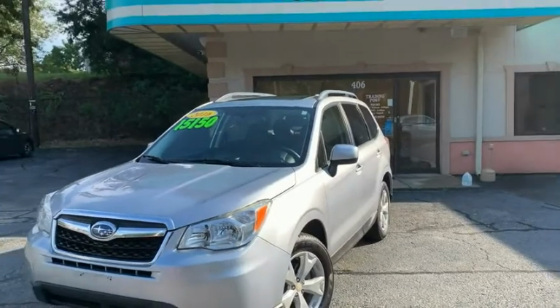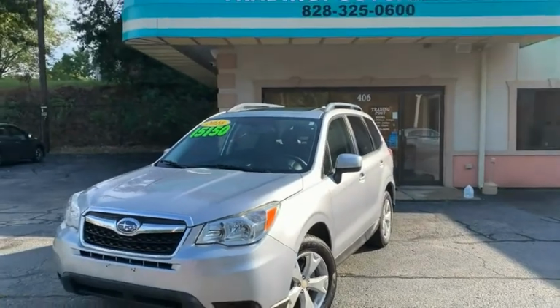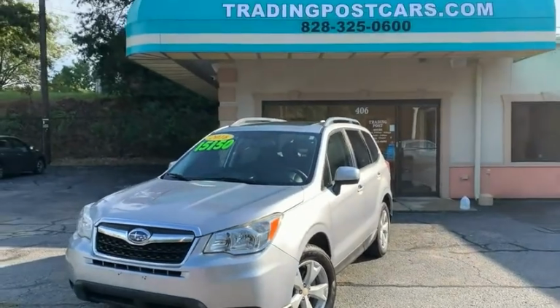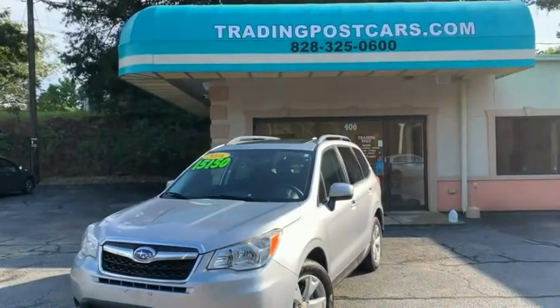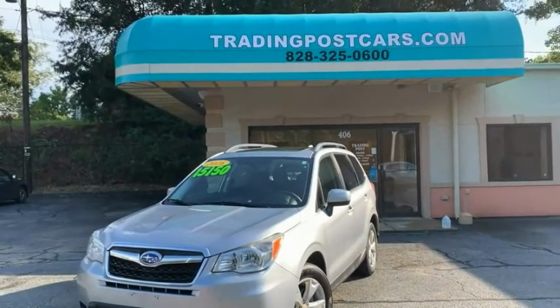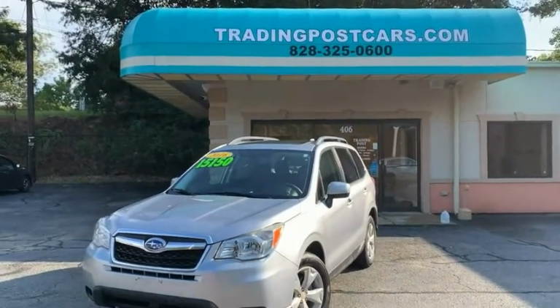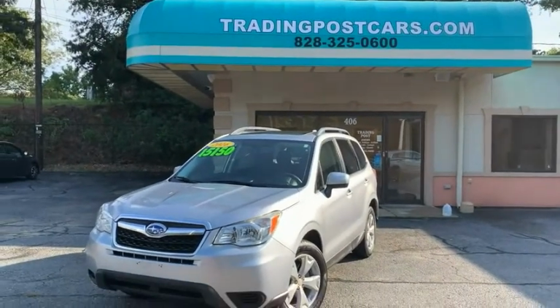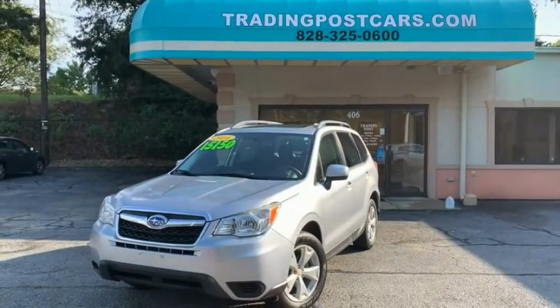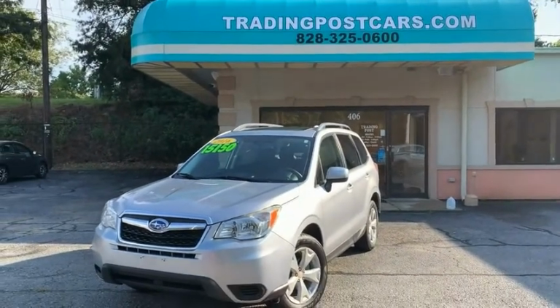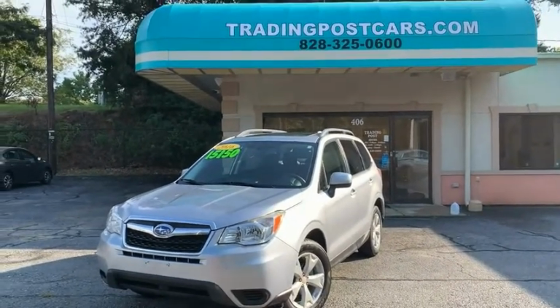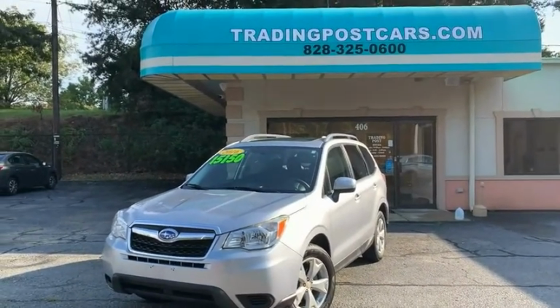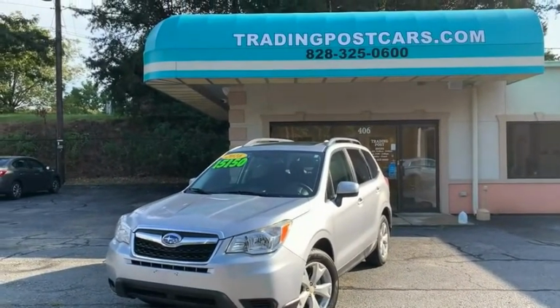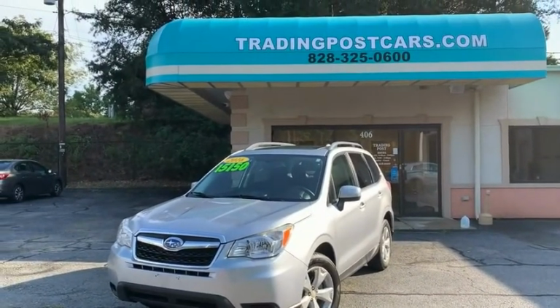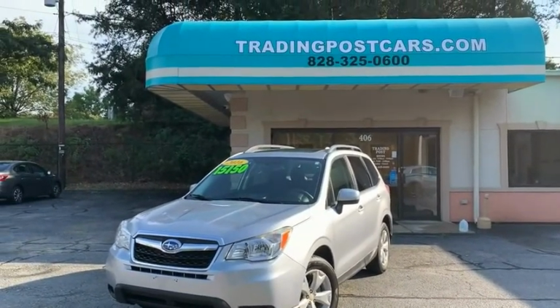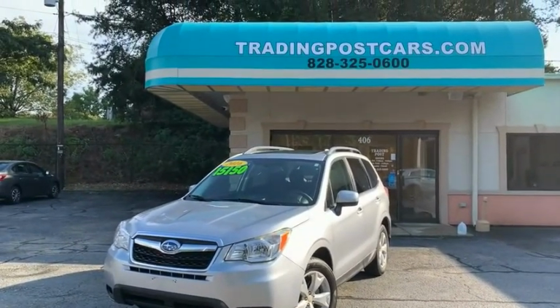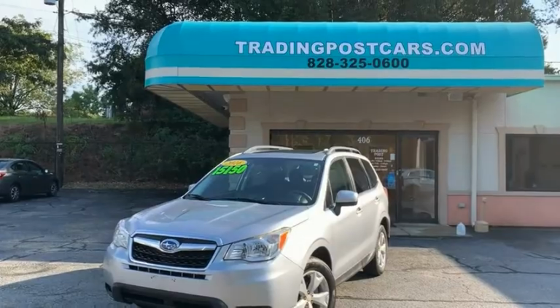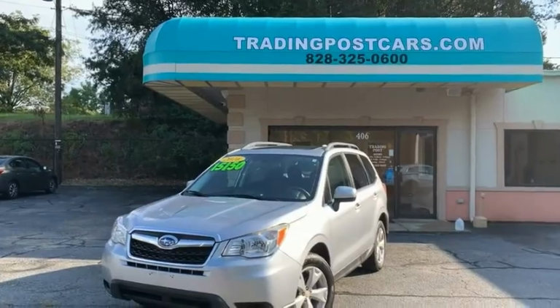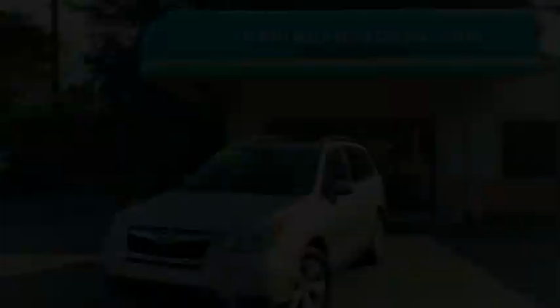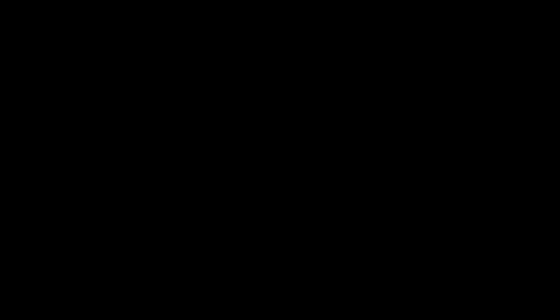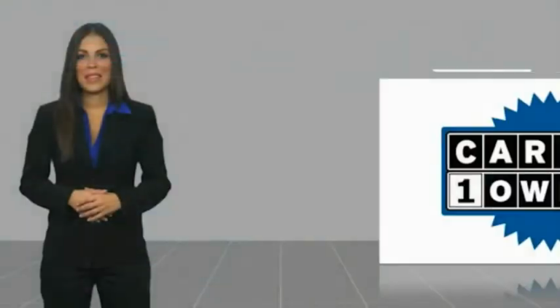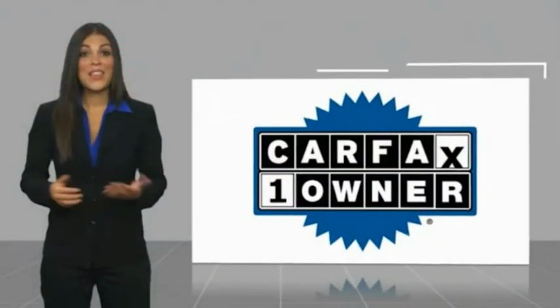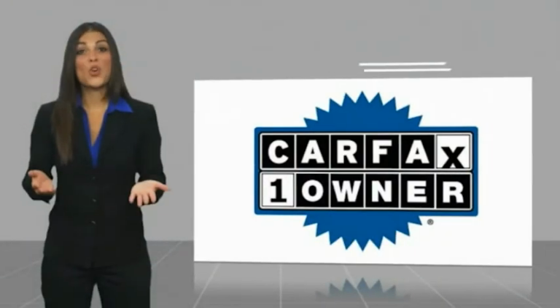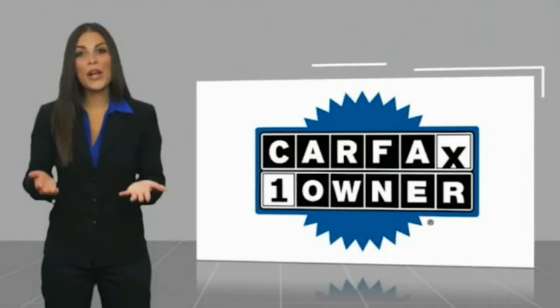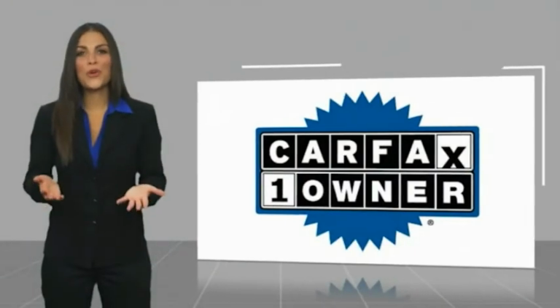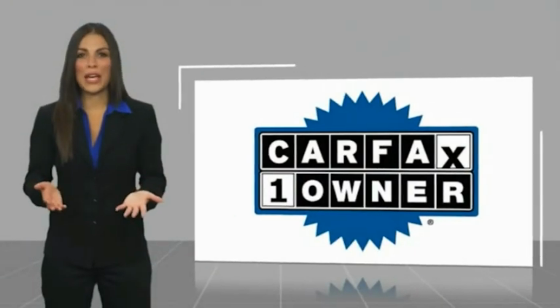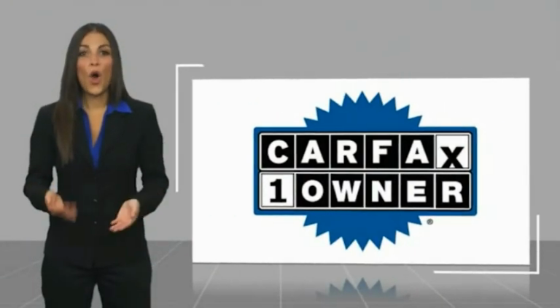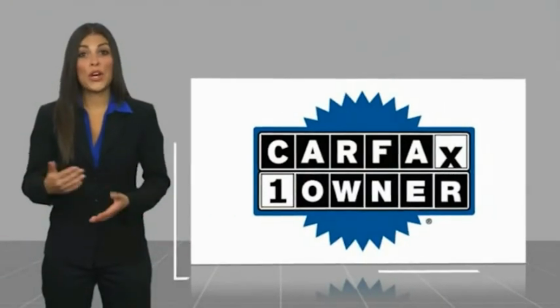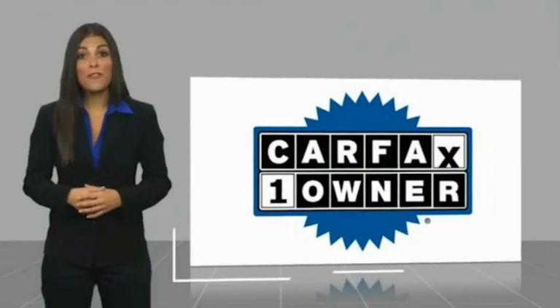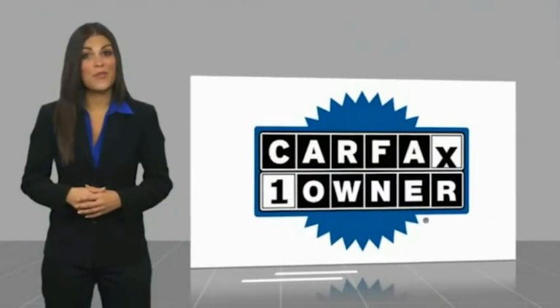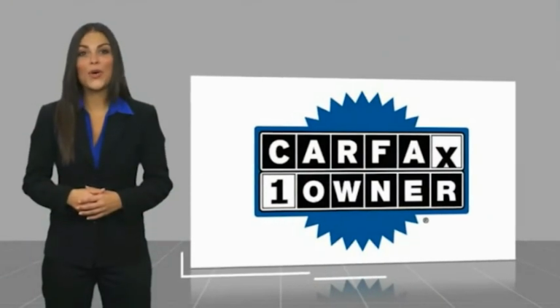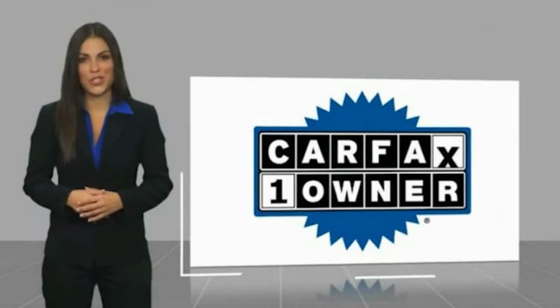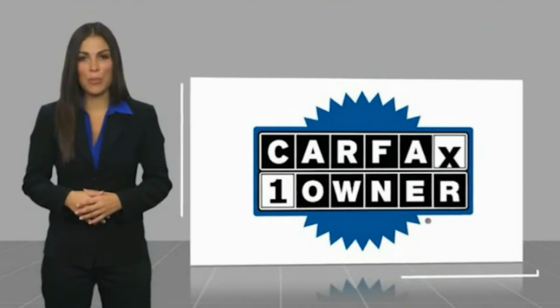Once again, you're looking at a 2016 Subaru Forester at the Trading Post of Hickory. Thanks for watching and have a great day. This is a one-owner vehicle with a Carfax Vehicle History Report.